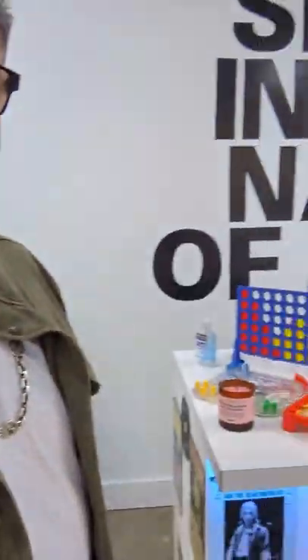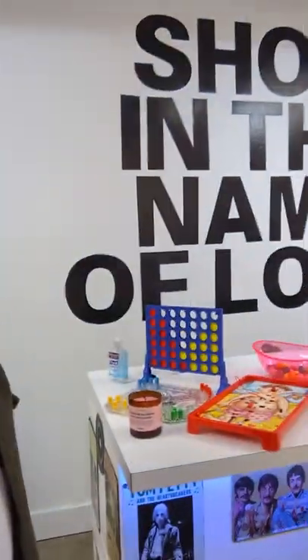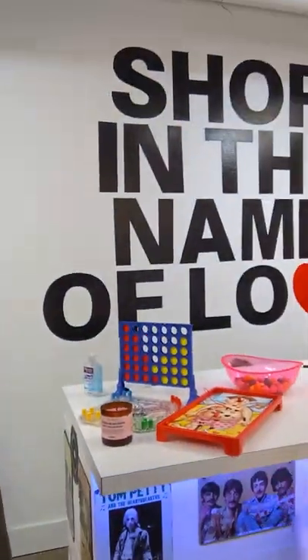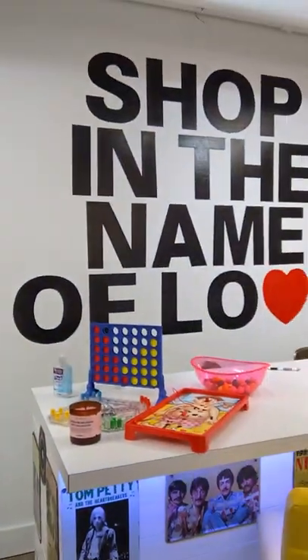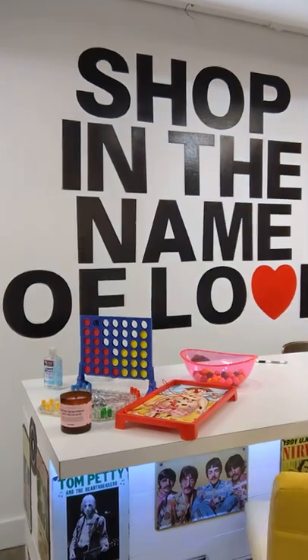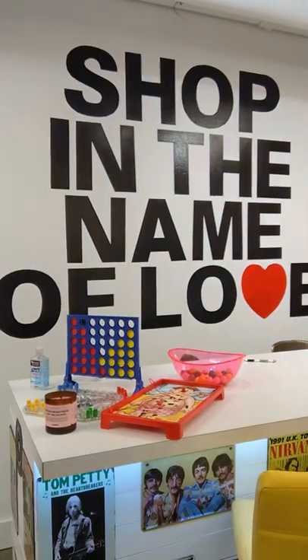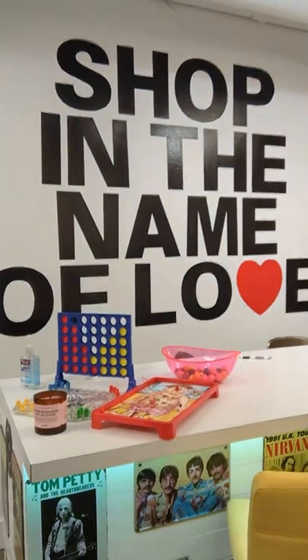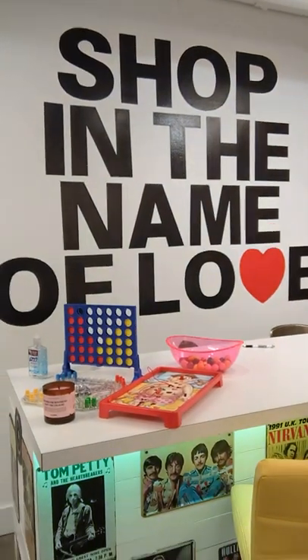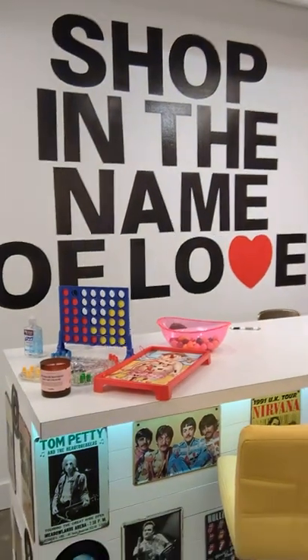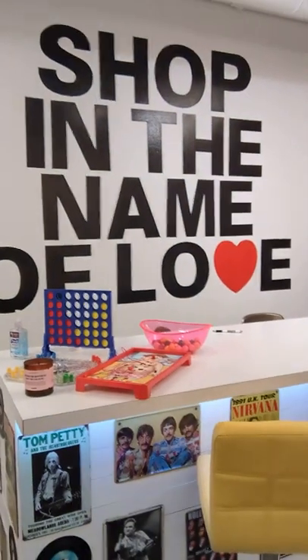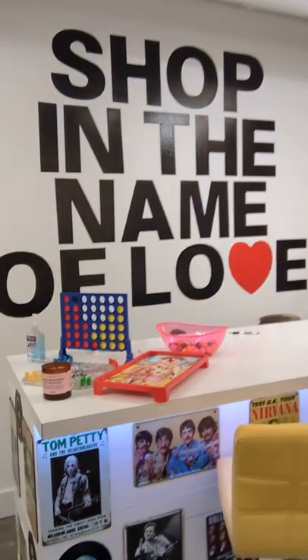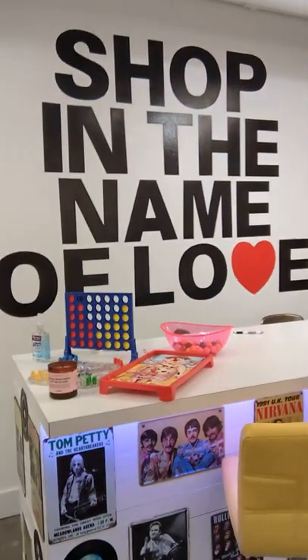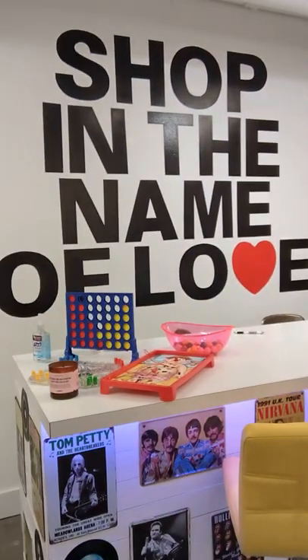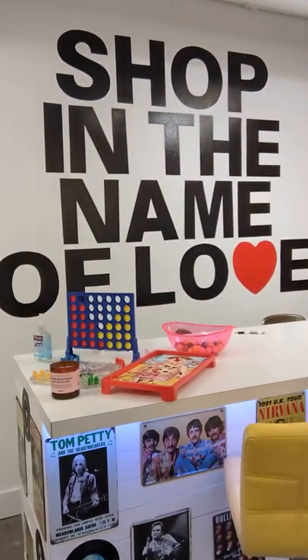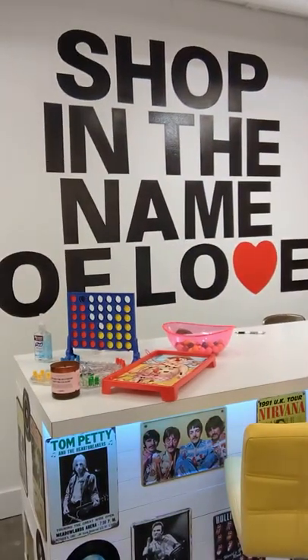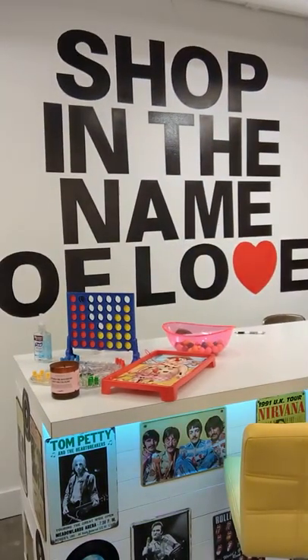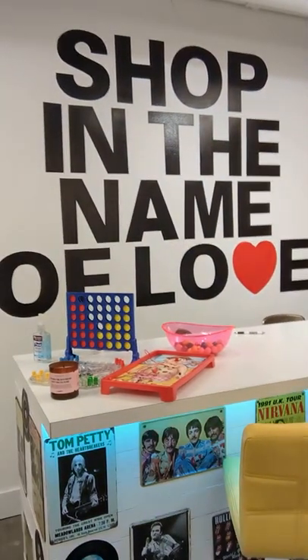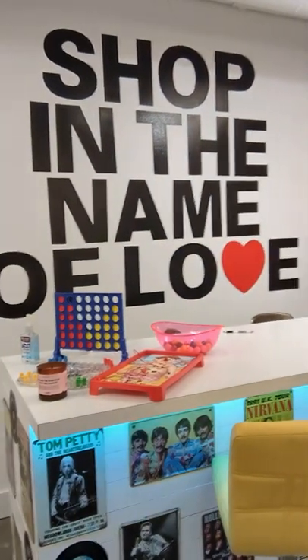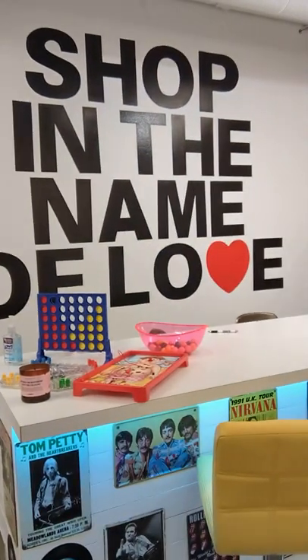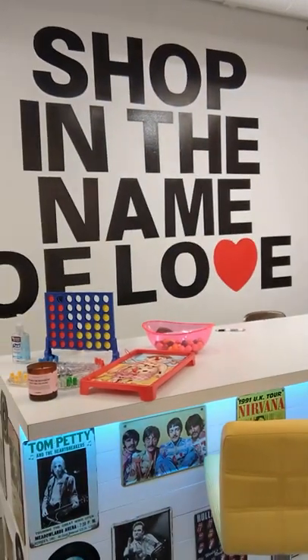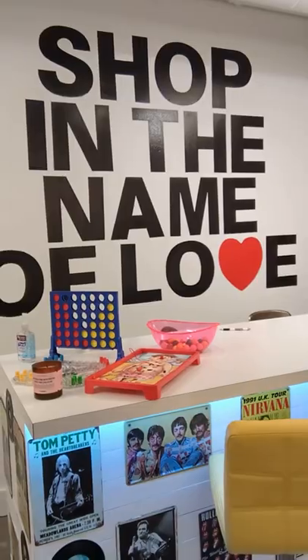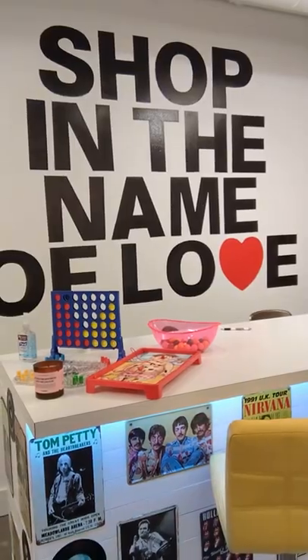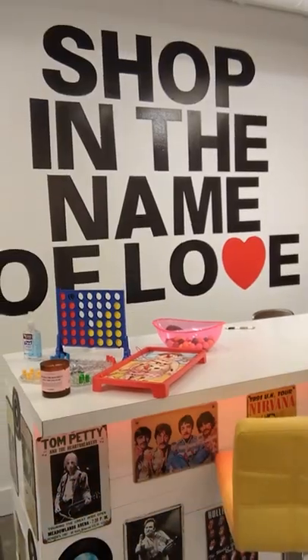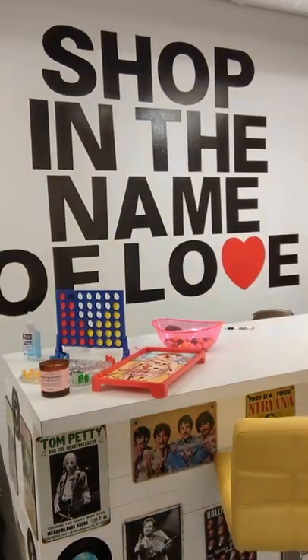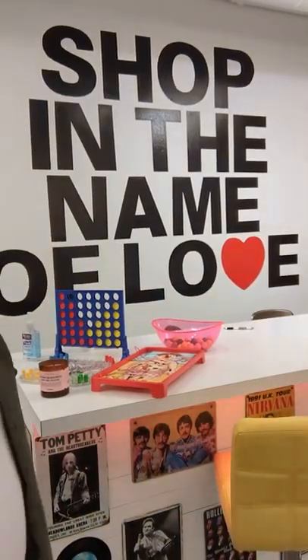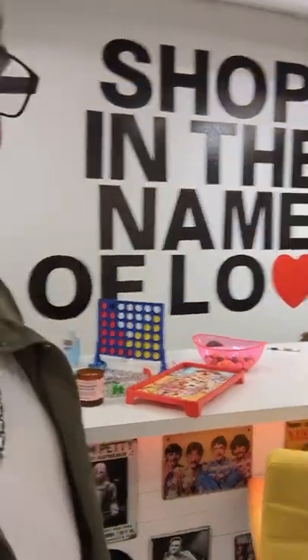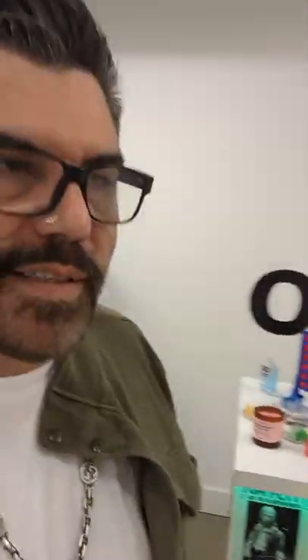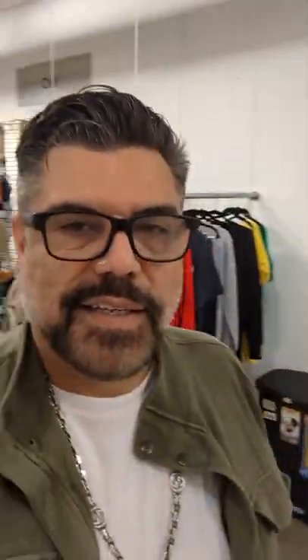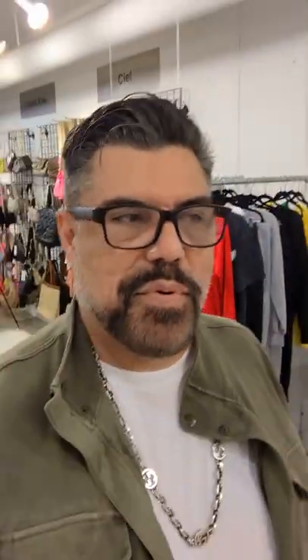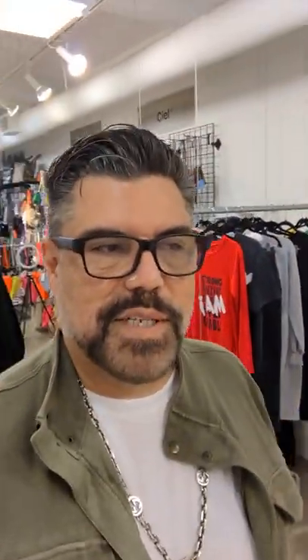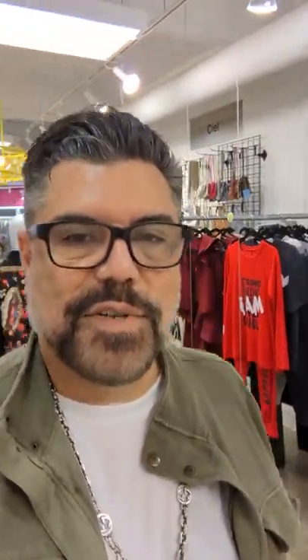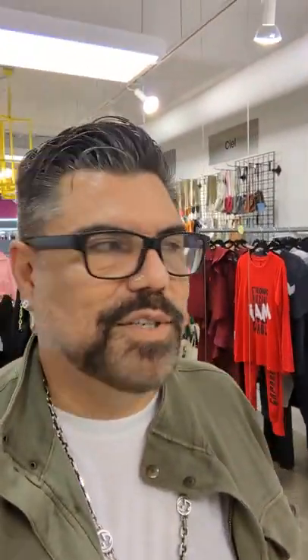This is our wall behind the bar — 'Shop in the Name of Love.' That's right, guys. It's important to love what you do.